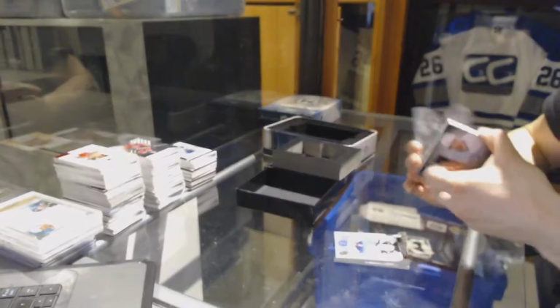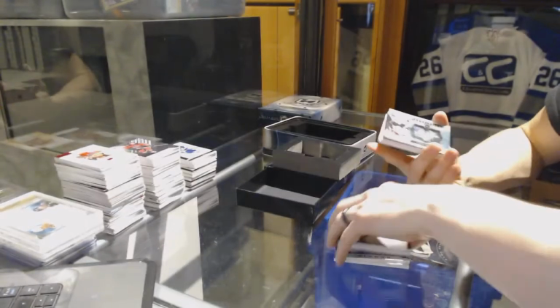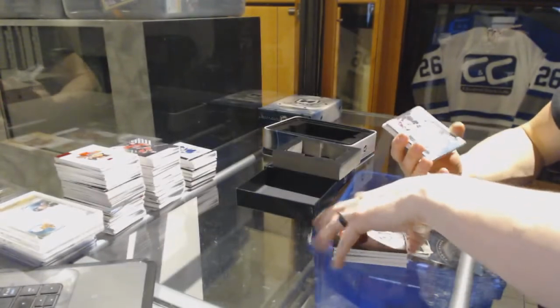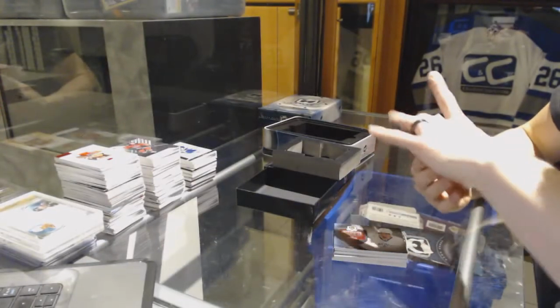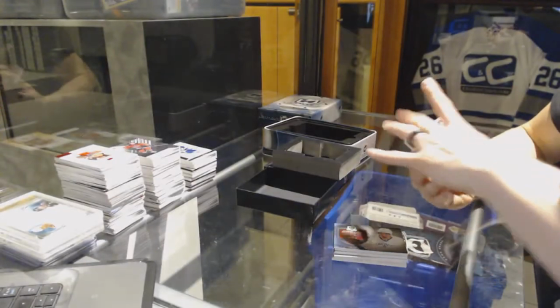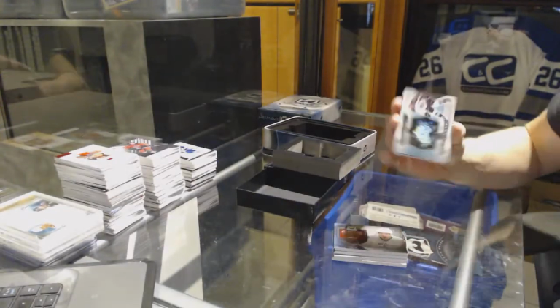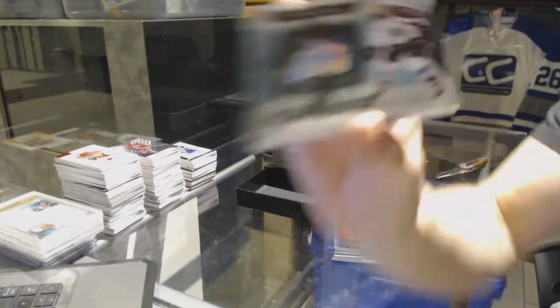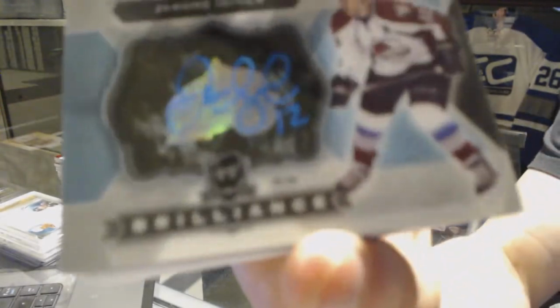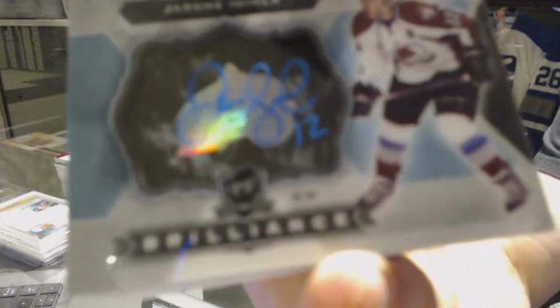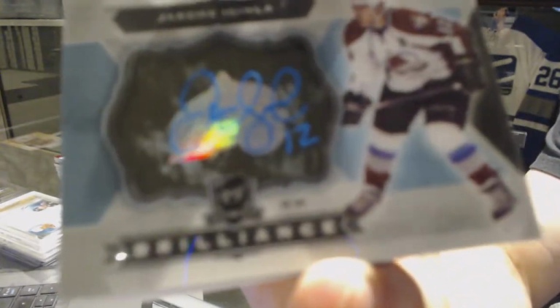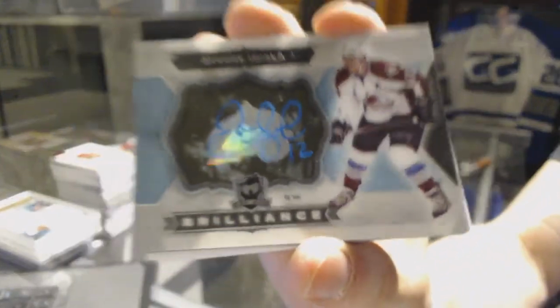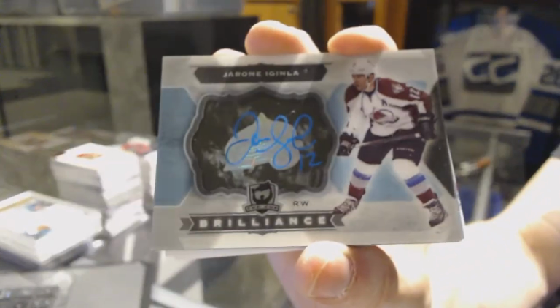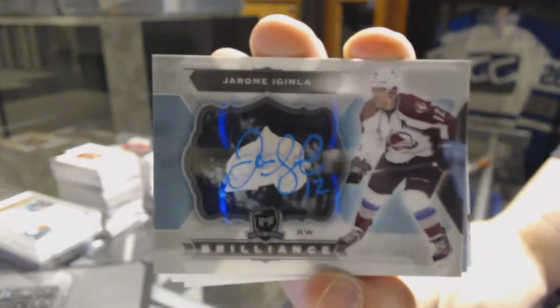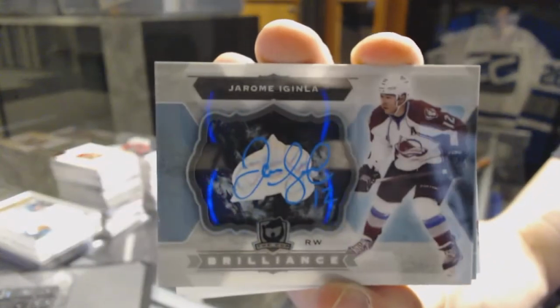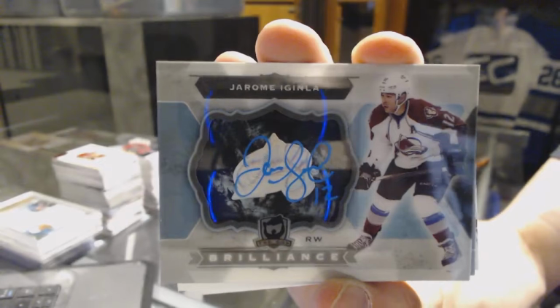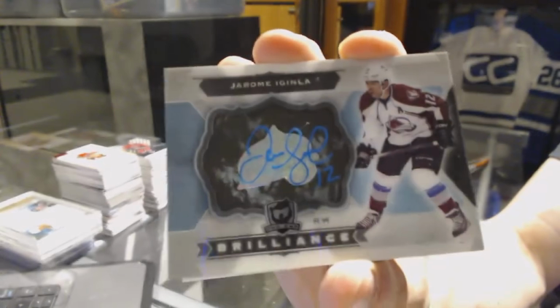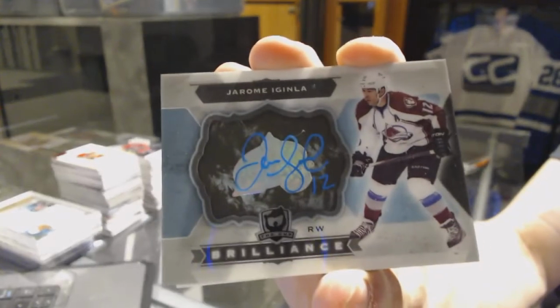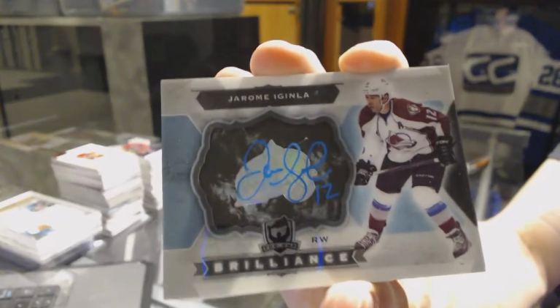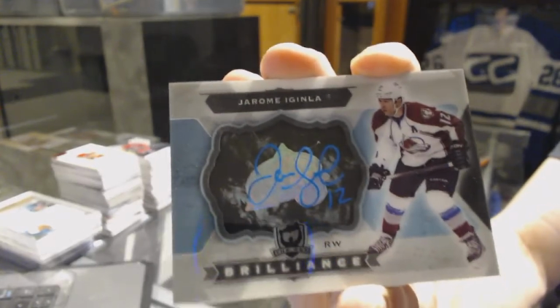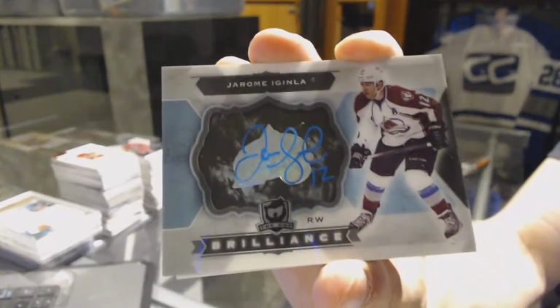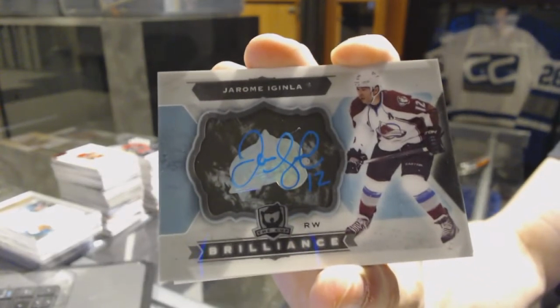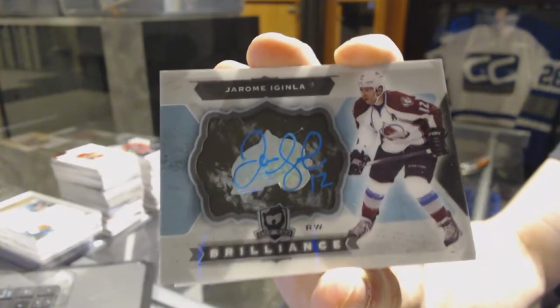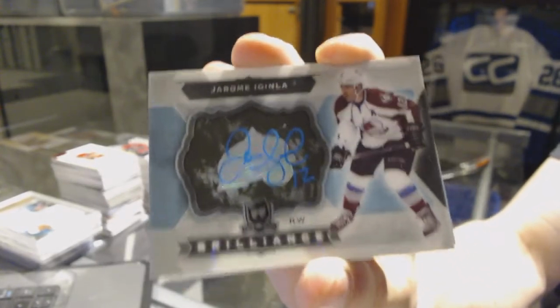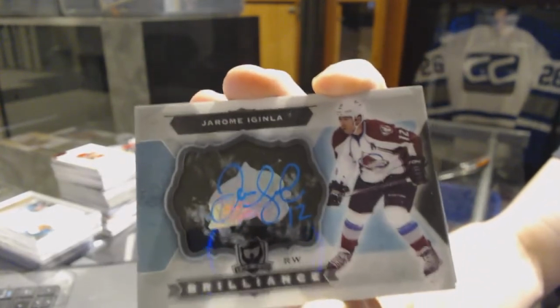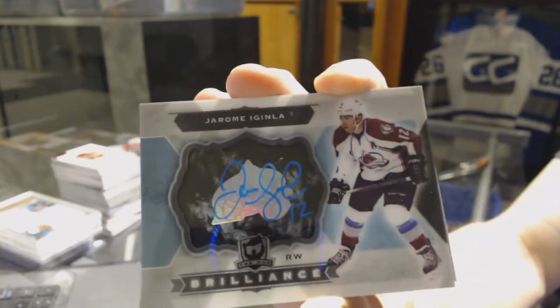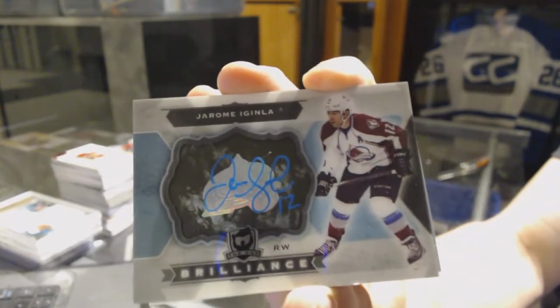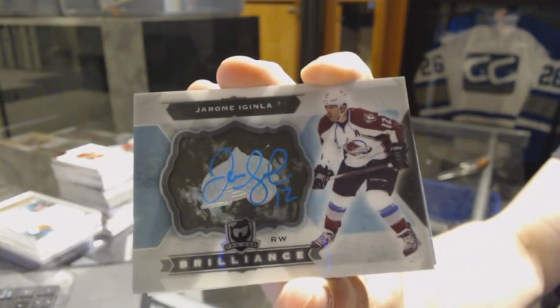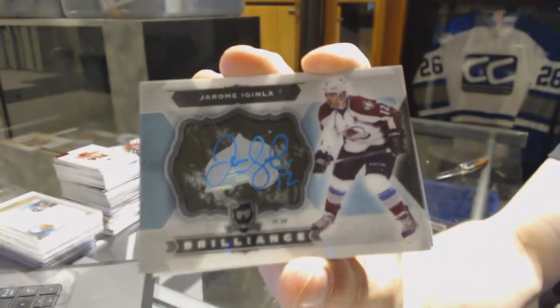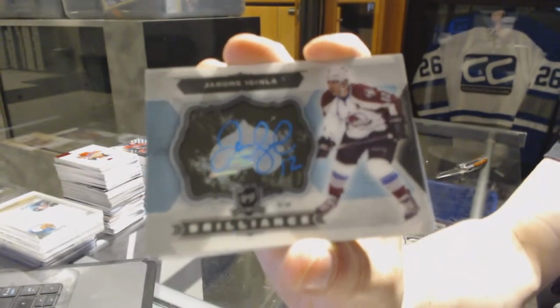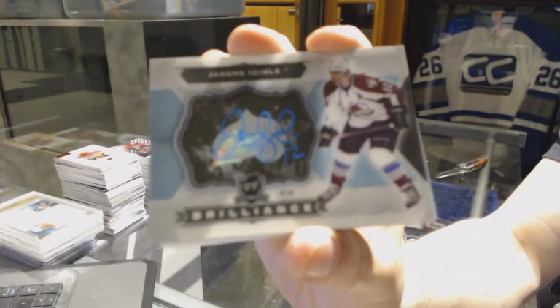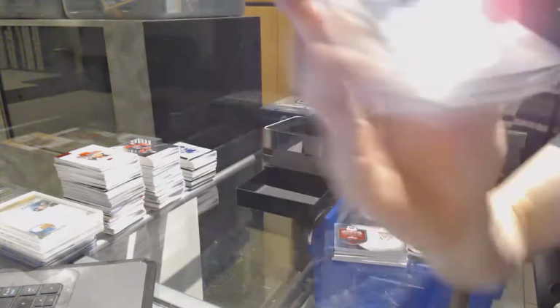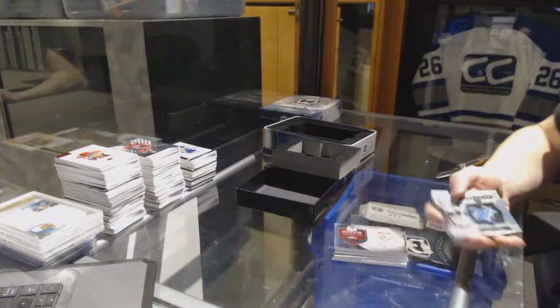We've got a brilliance auto for the Colorado Avalanche, Jerome Aguinla. Brilliance auto for the Avalanche, Jerome Aguinla.